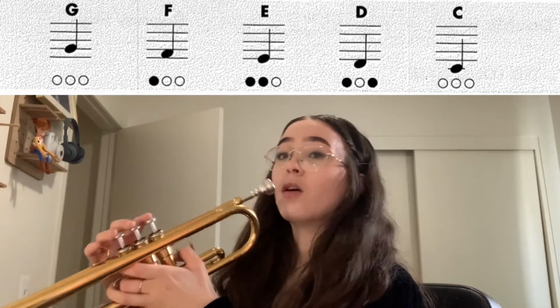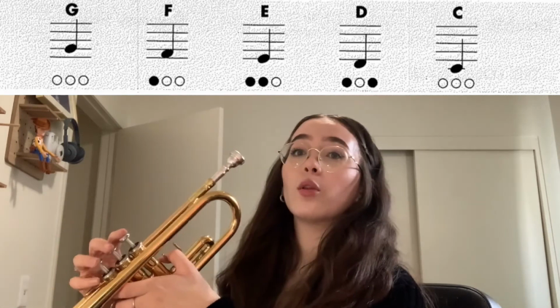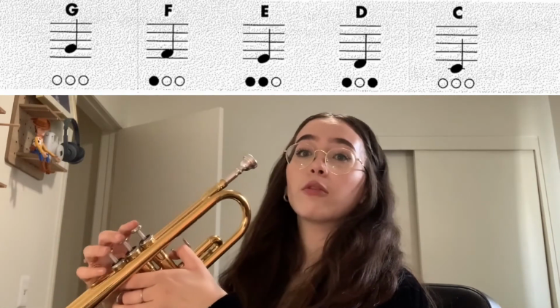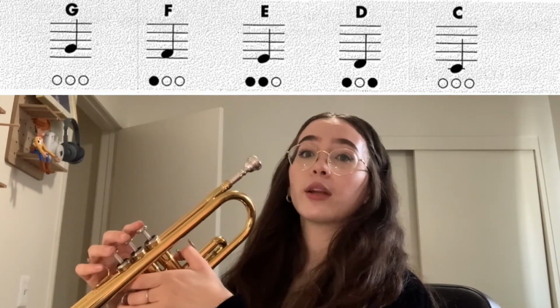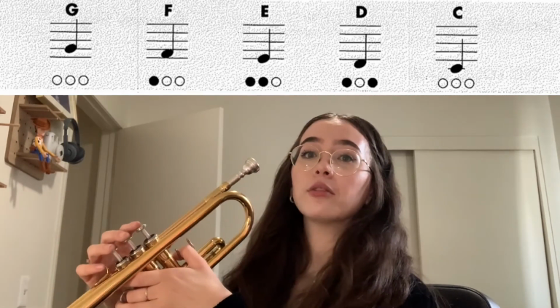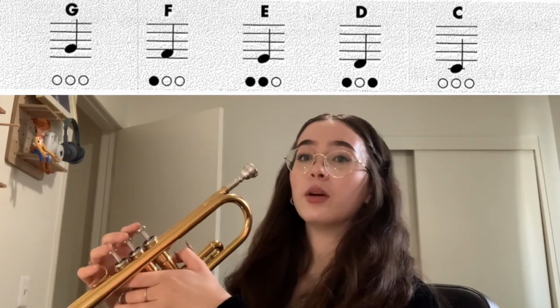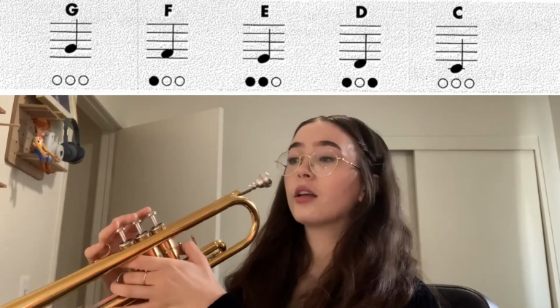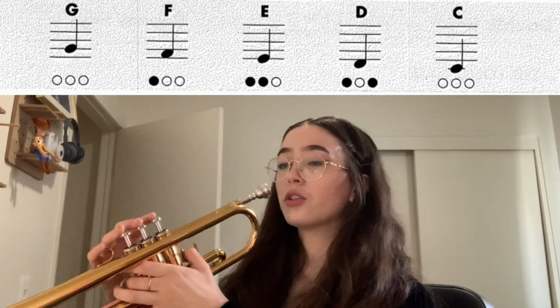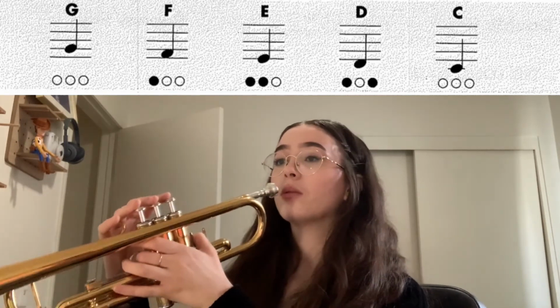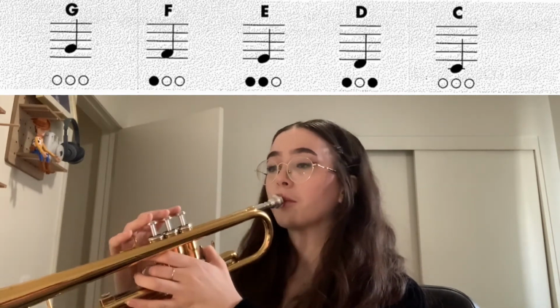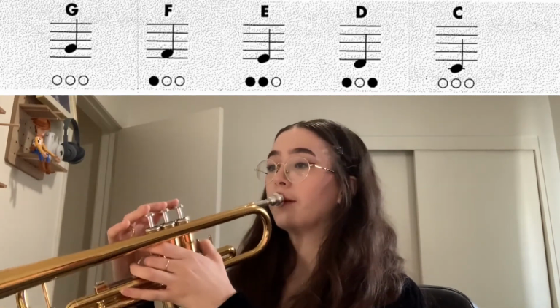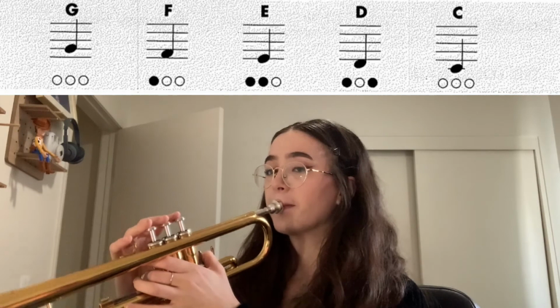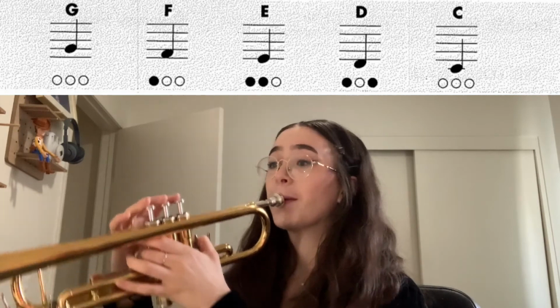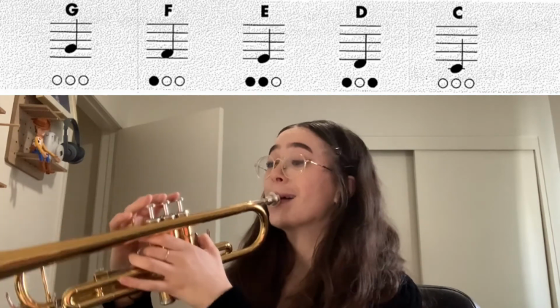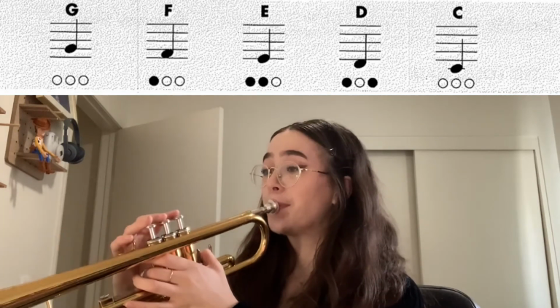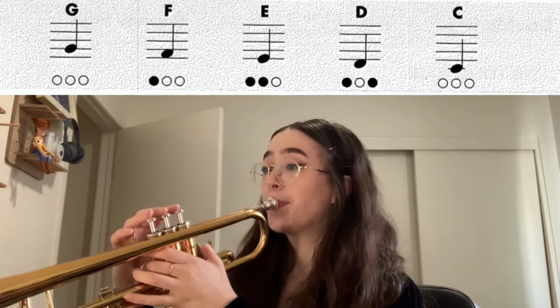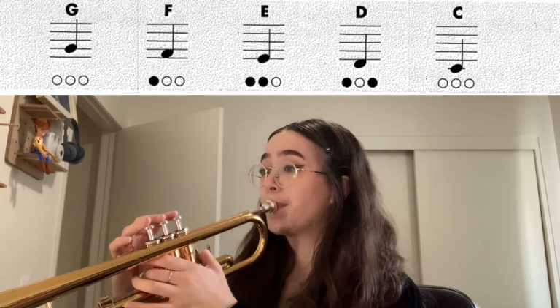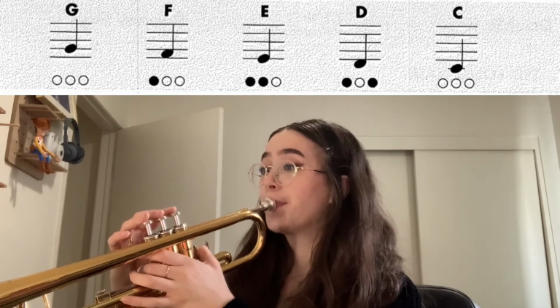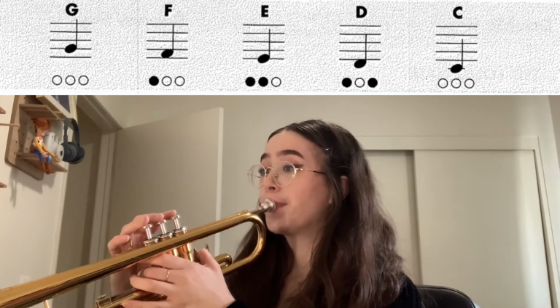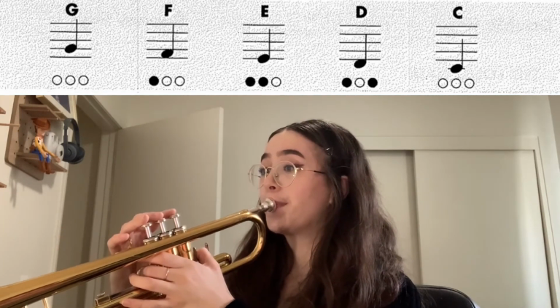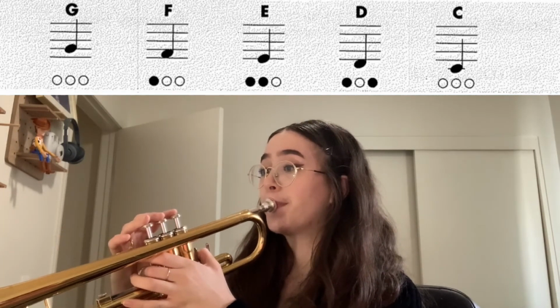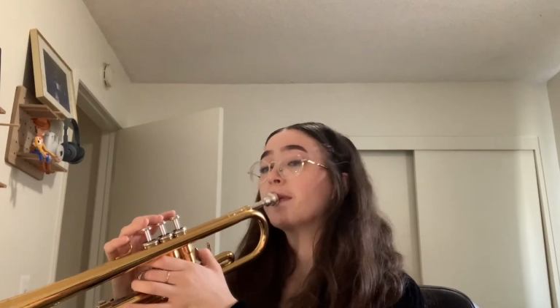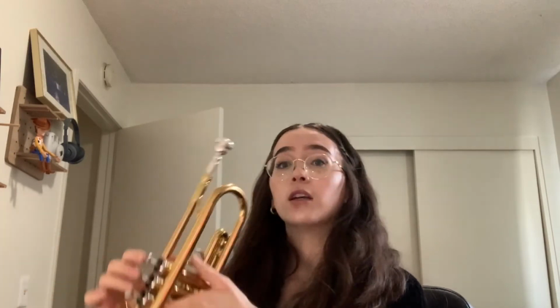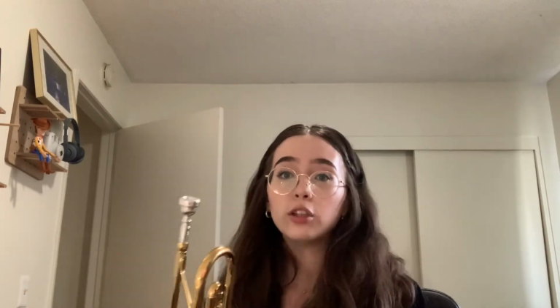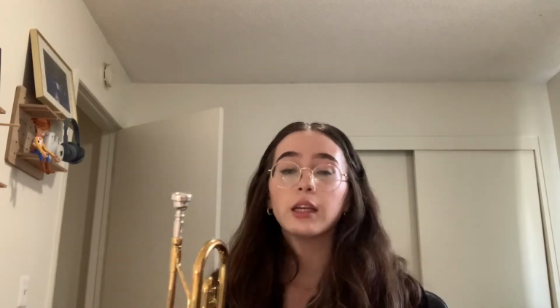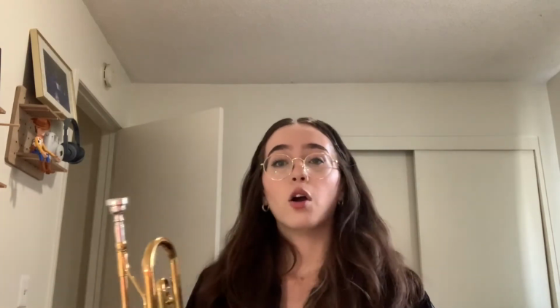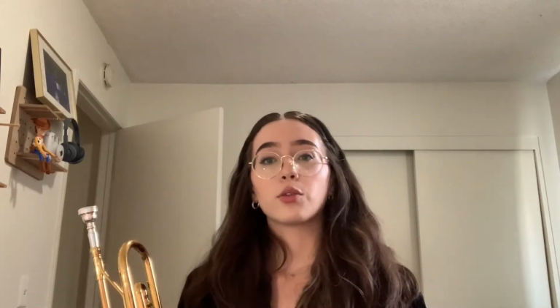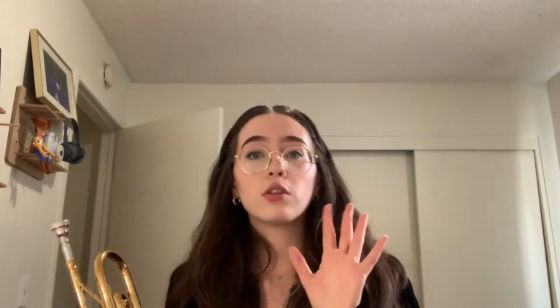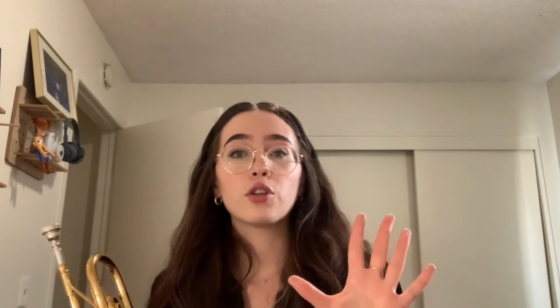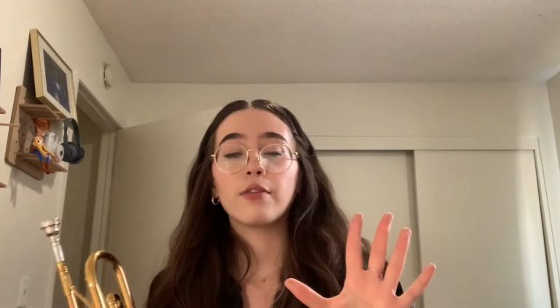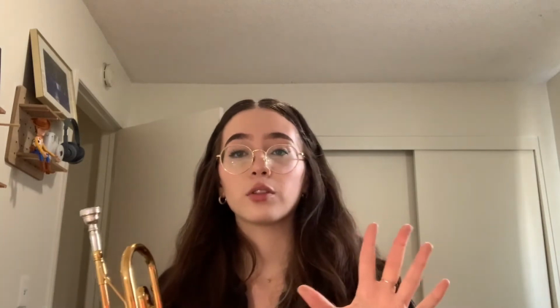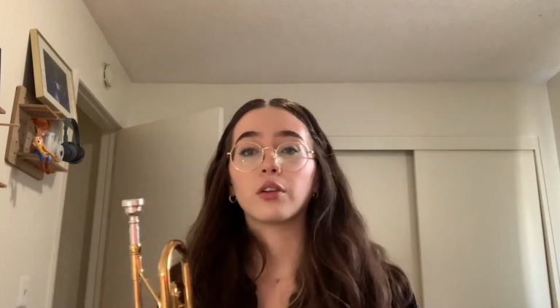Hold that for four counts. Ready? One, two, three, four. Good. So those are the first five notes that you learn.